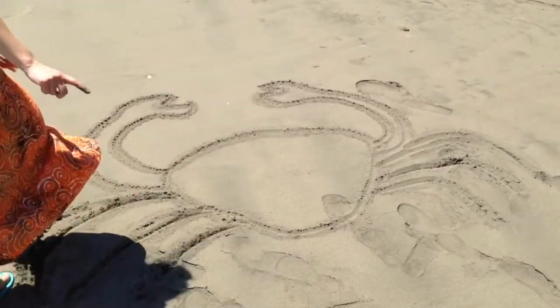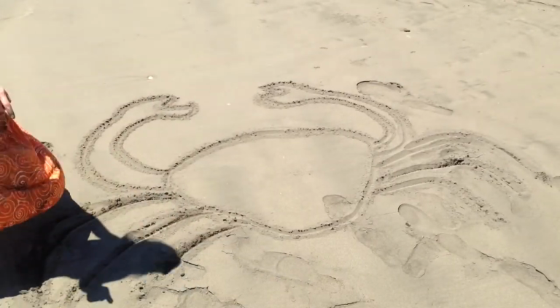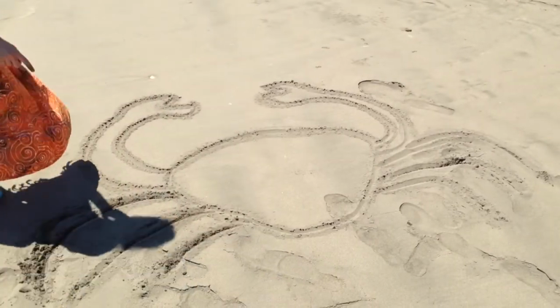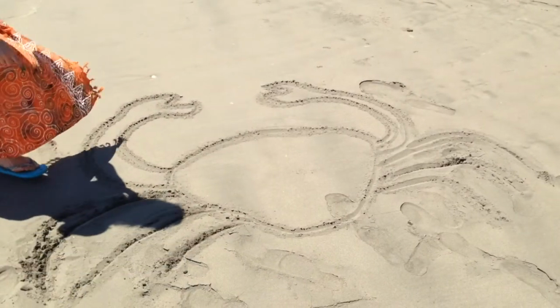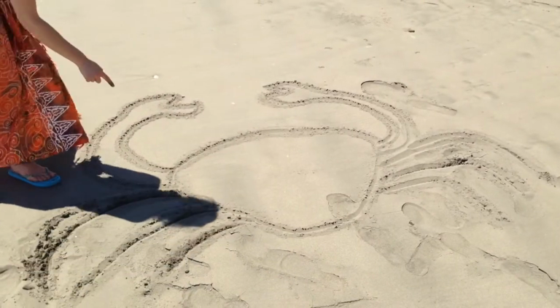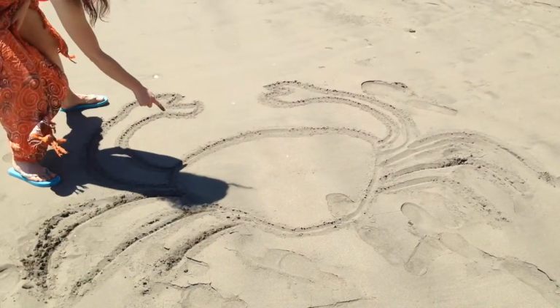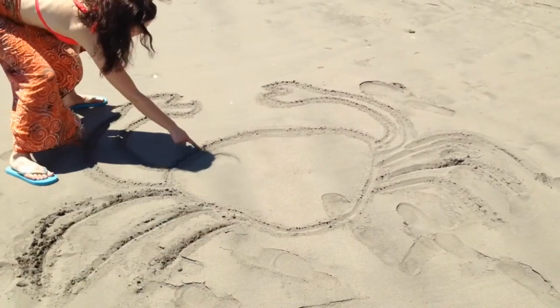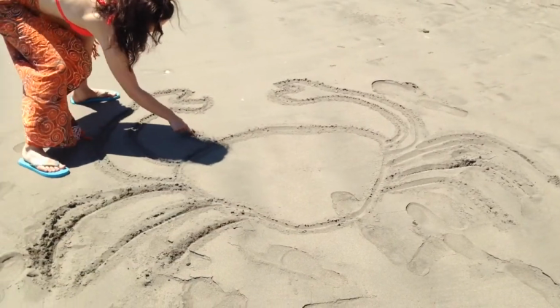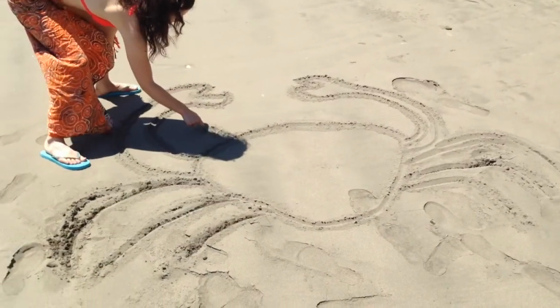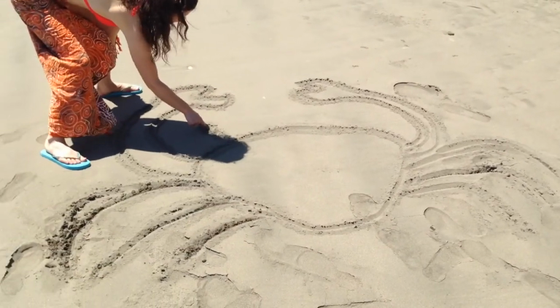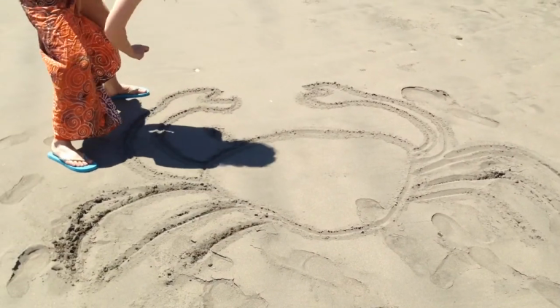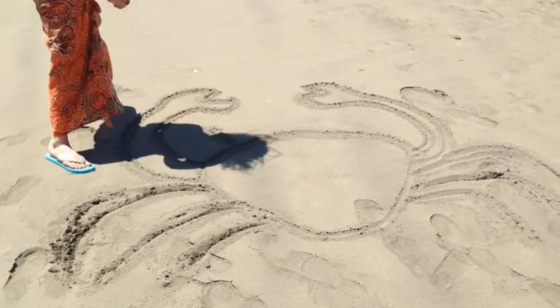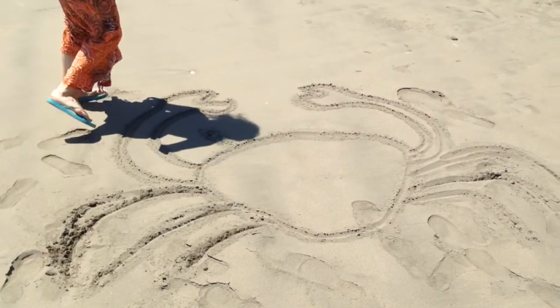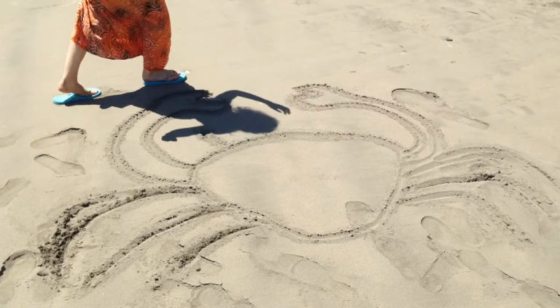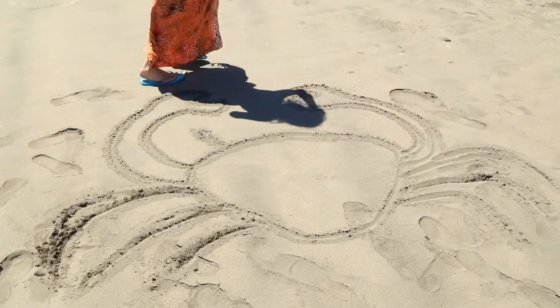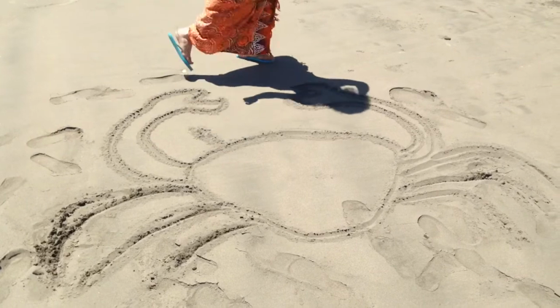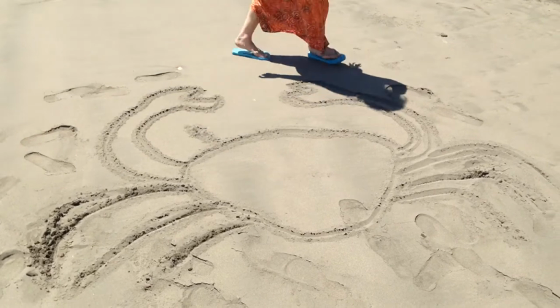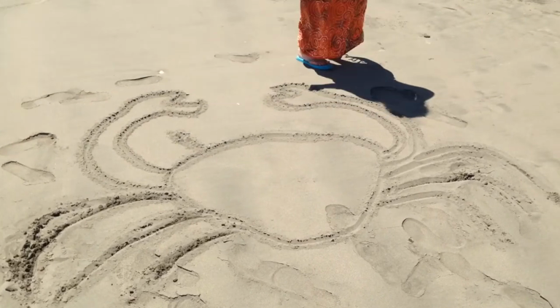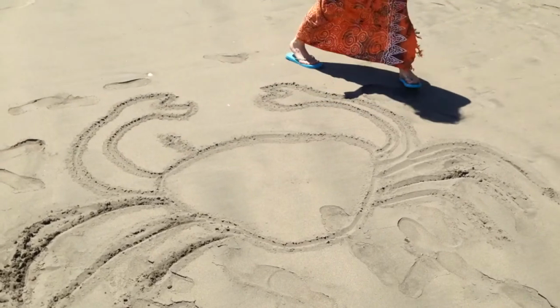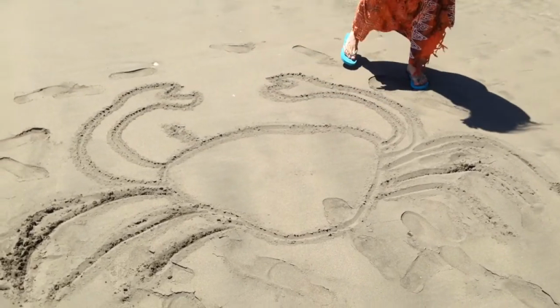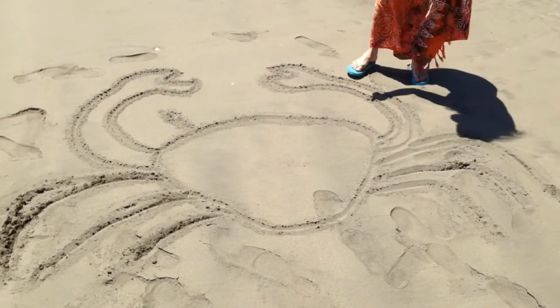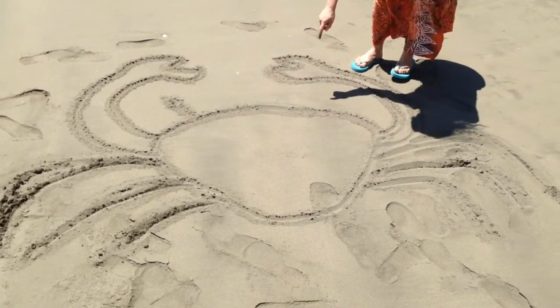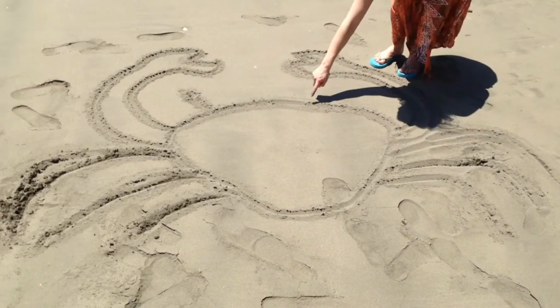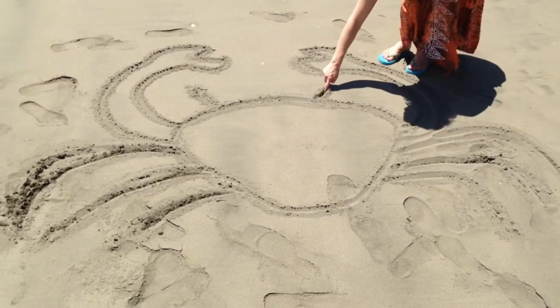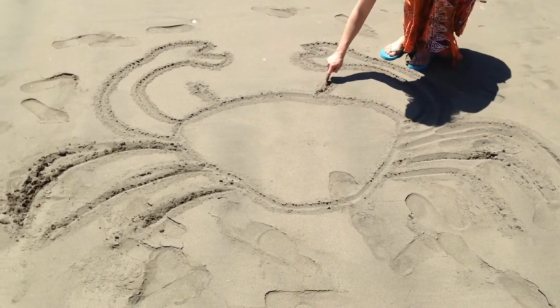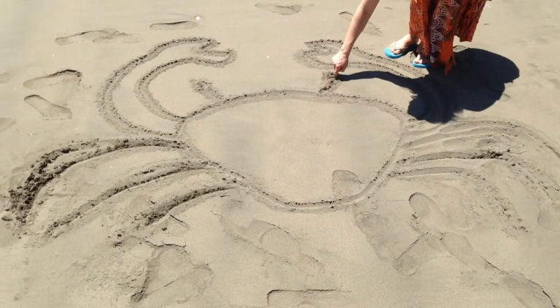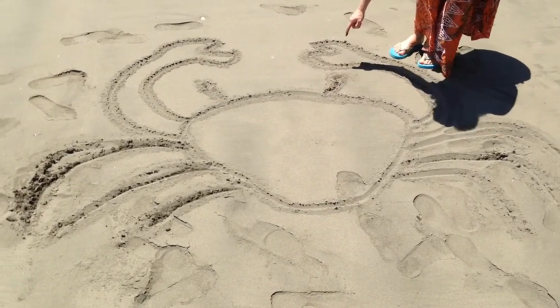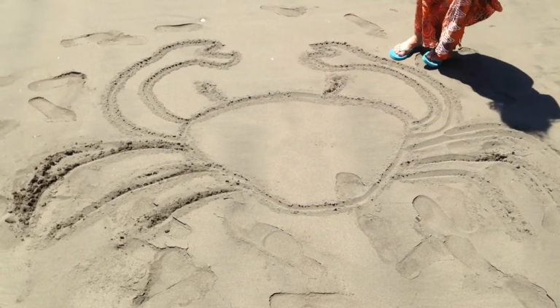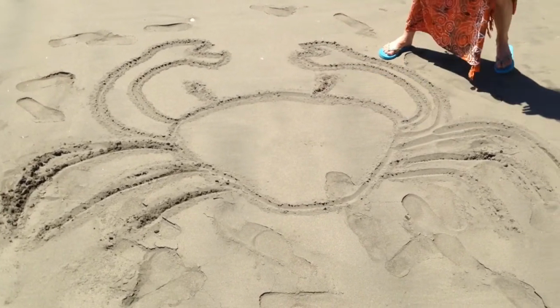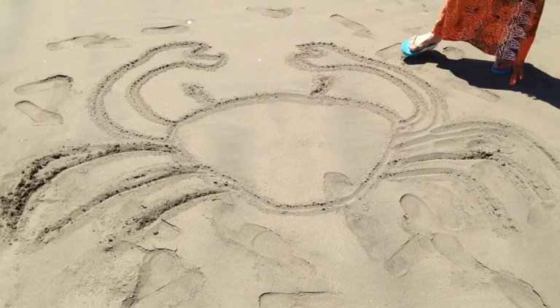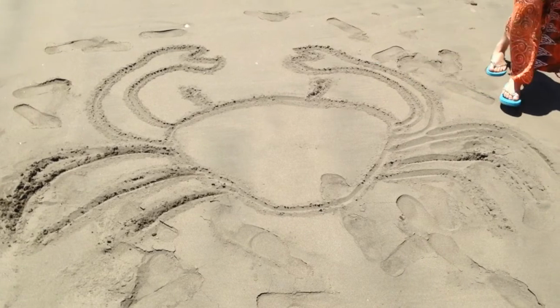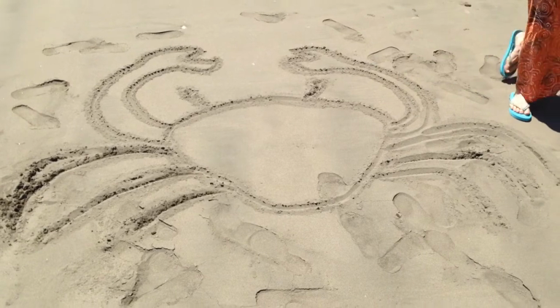Now last but not least, we'll draw the eyes on kind of stalks. And there's your crab.